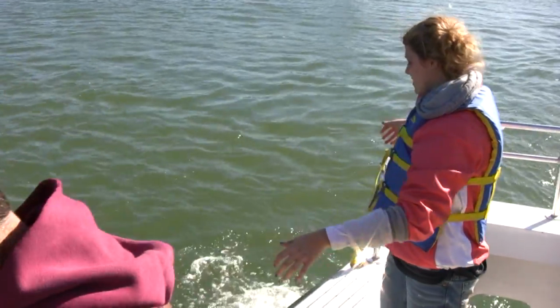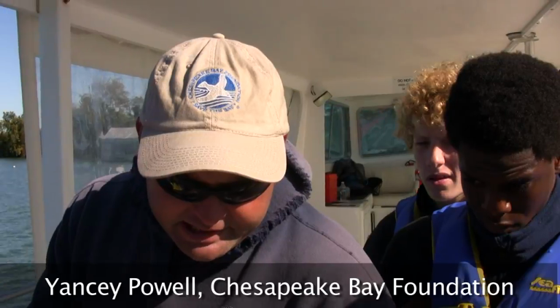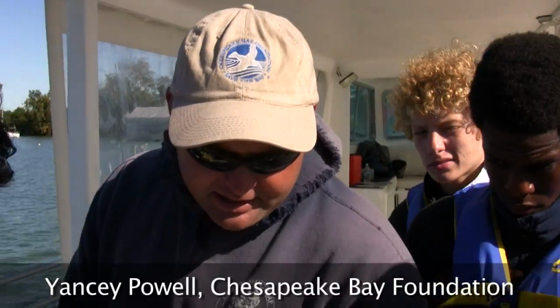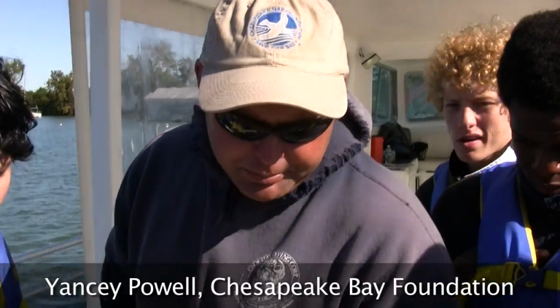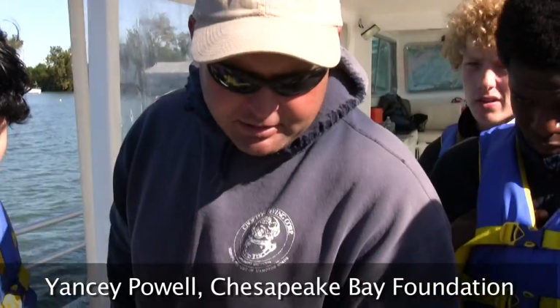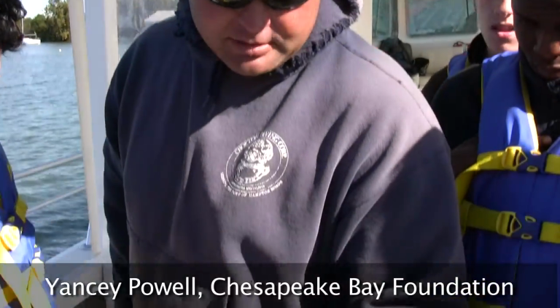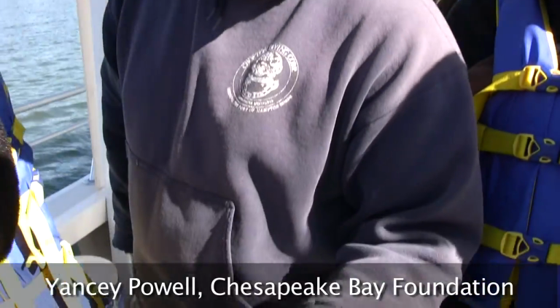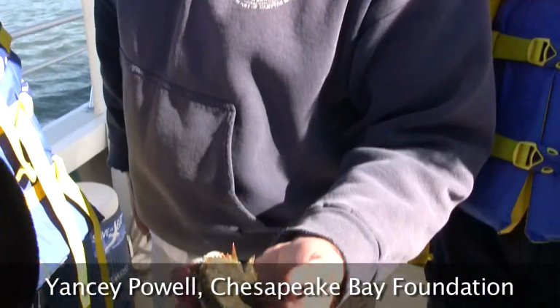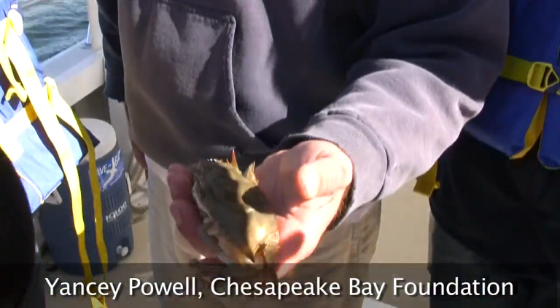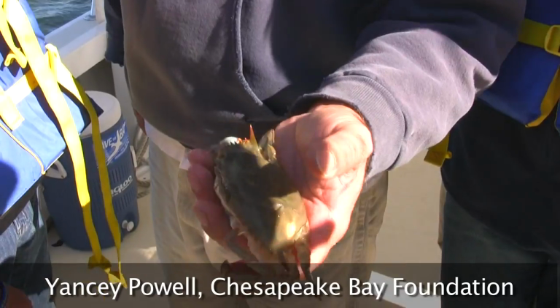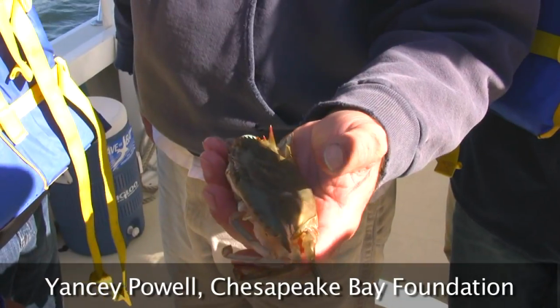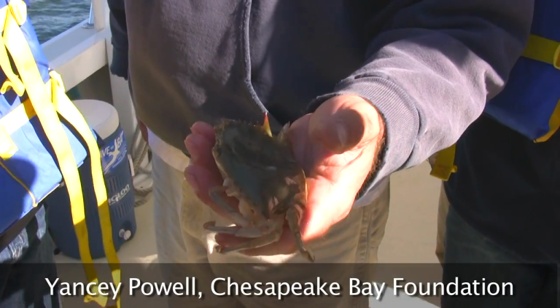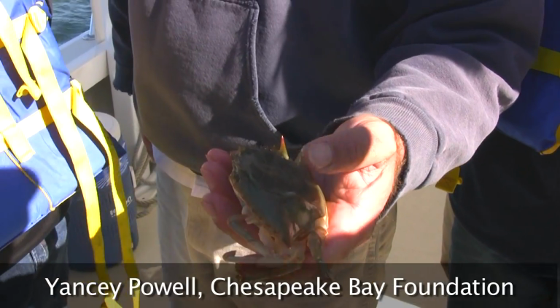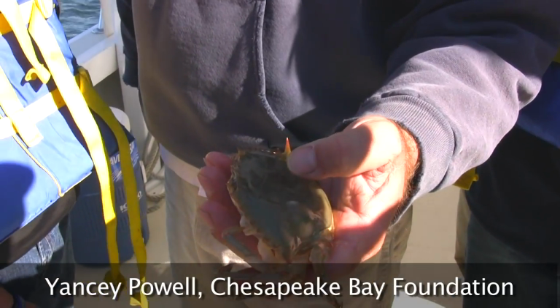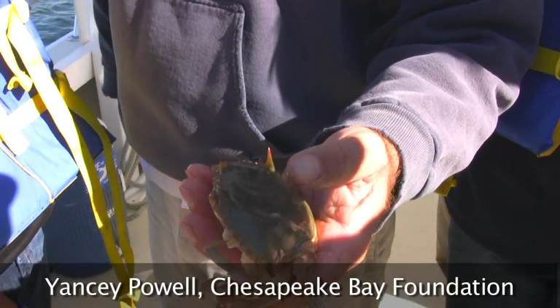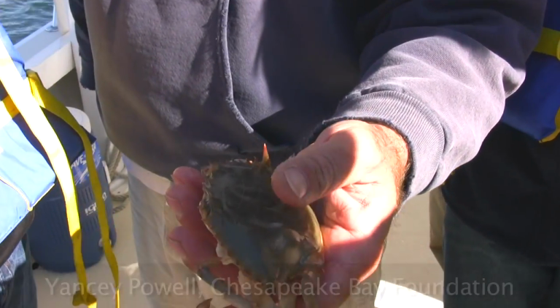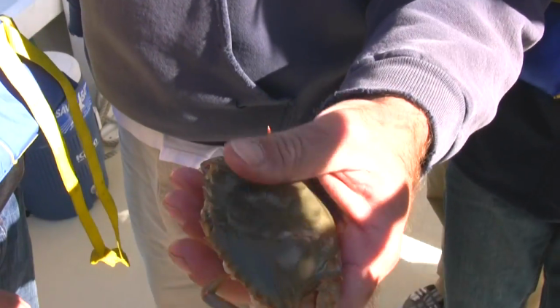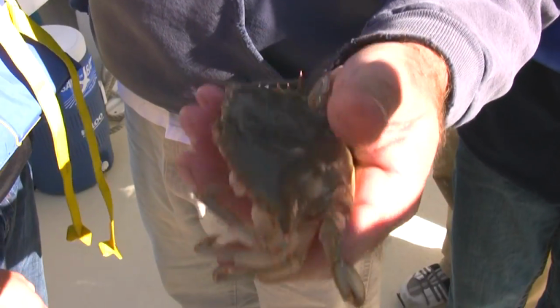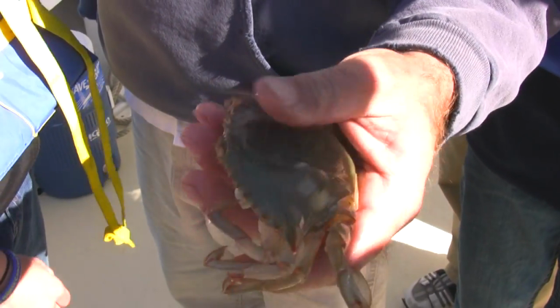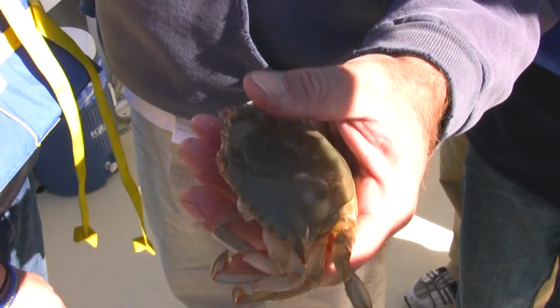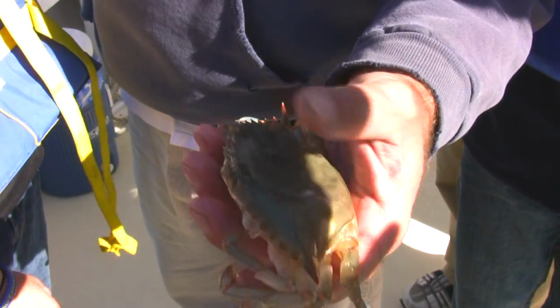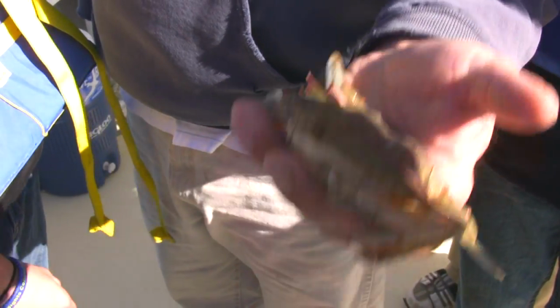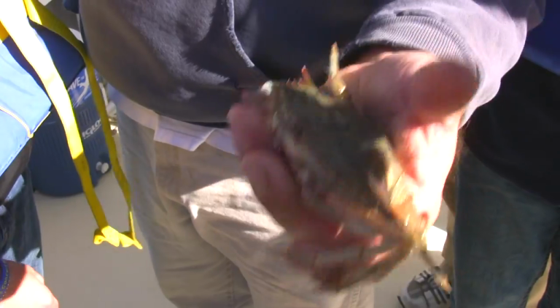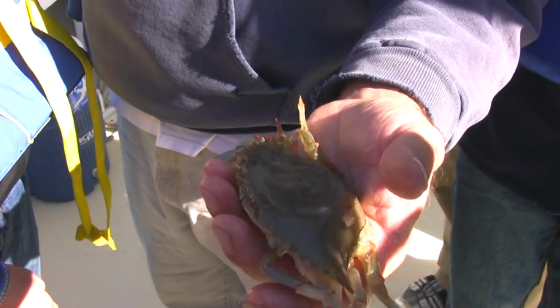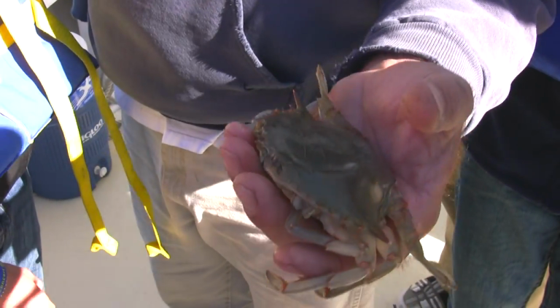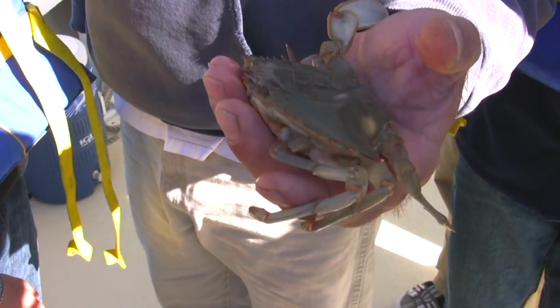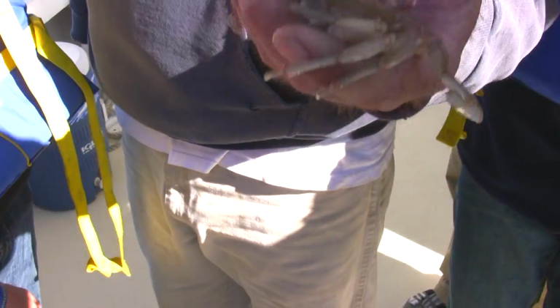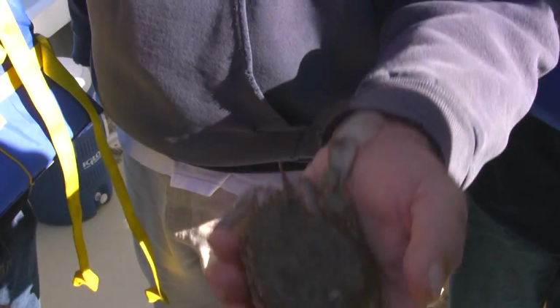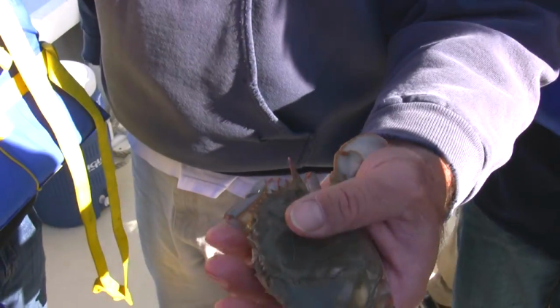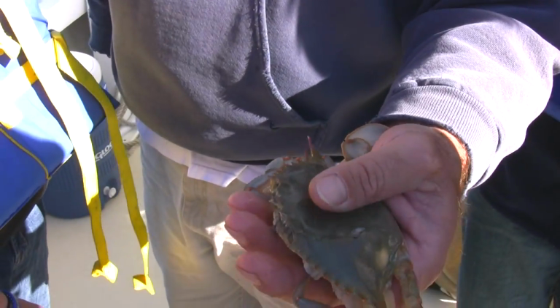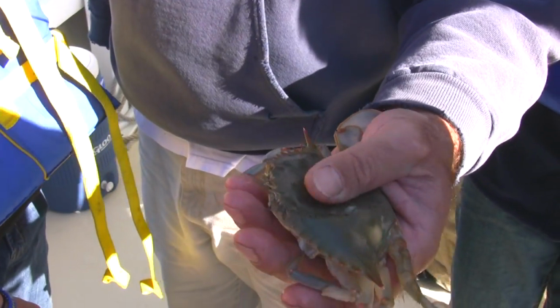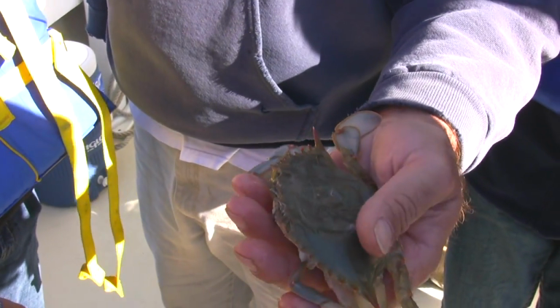This is a paper shell, or a buckram. This is a crab that started to shed and the shell has just started to harden back up. It's not a hard crab, it's not a soft crab — it's what they call a paper shell.